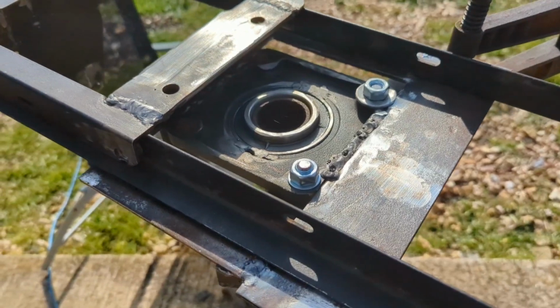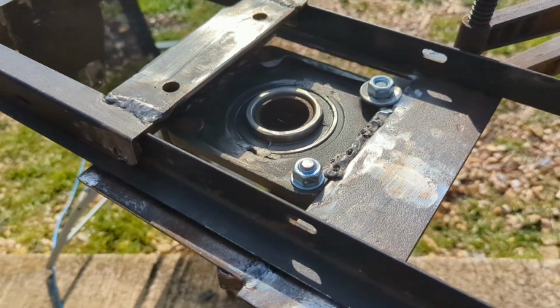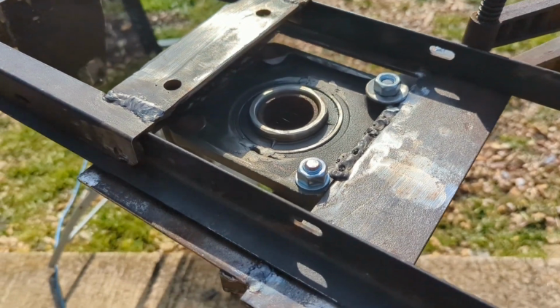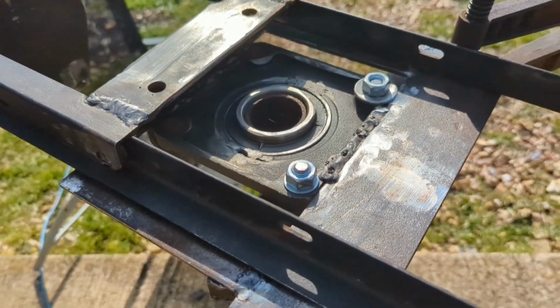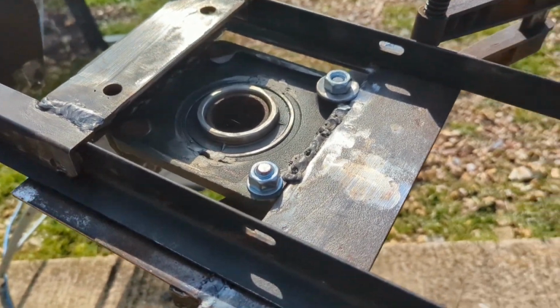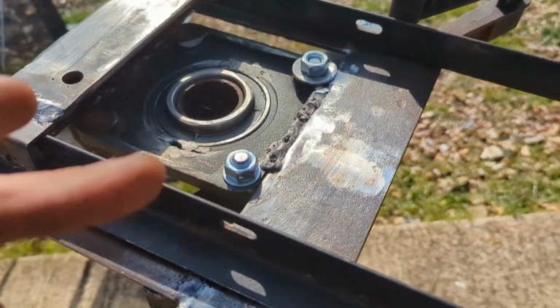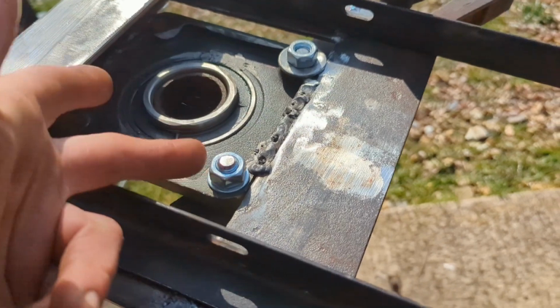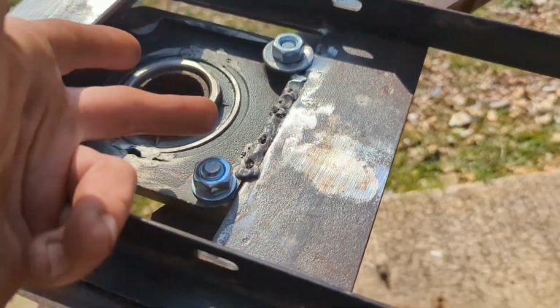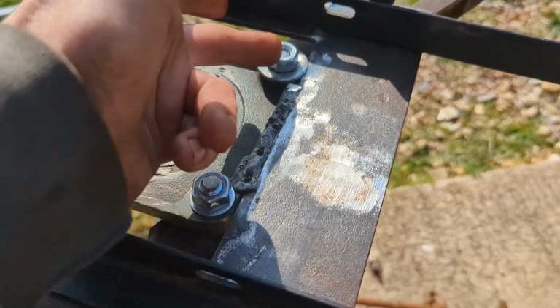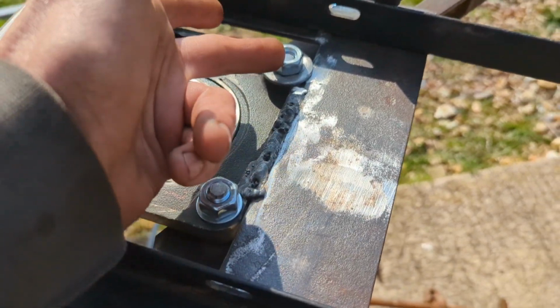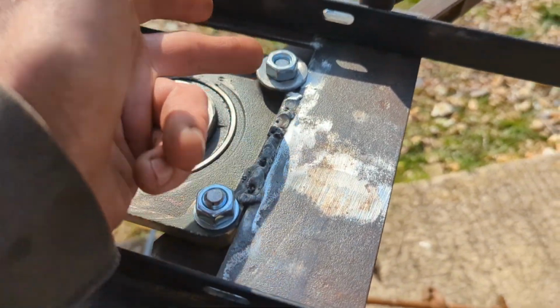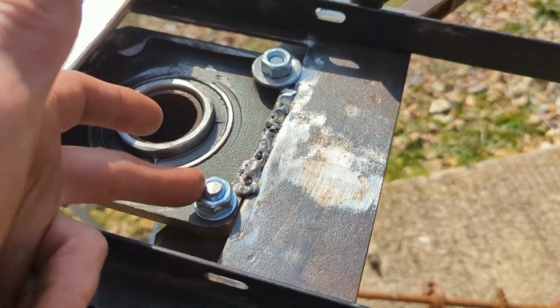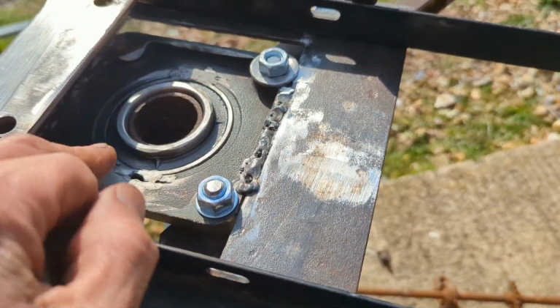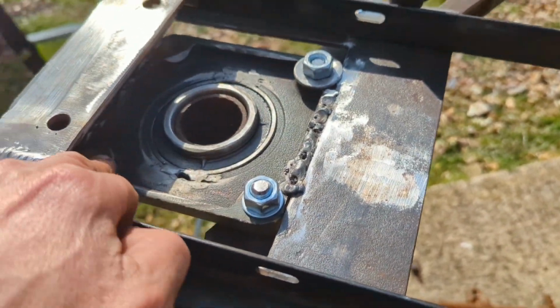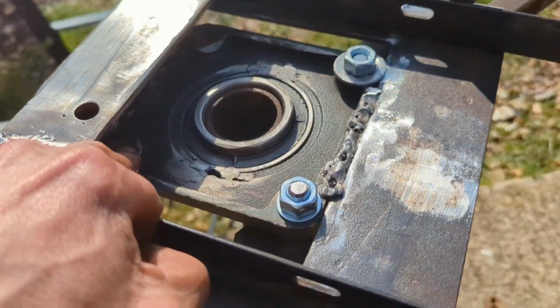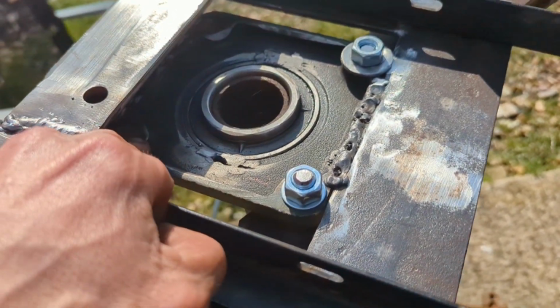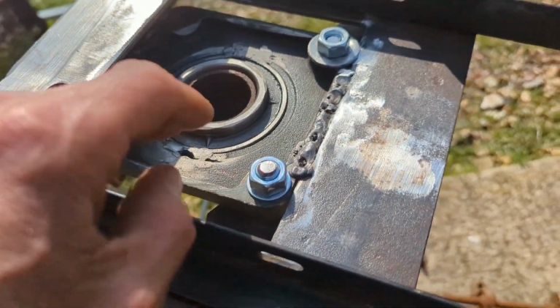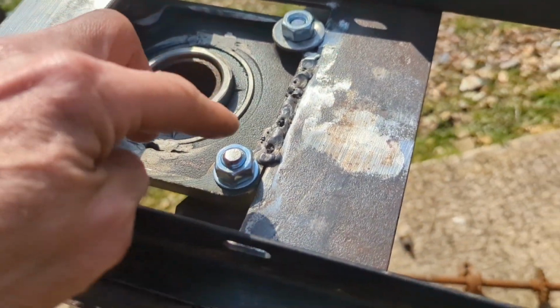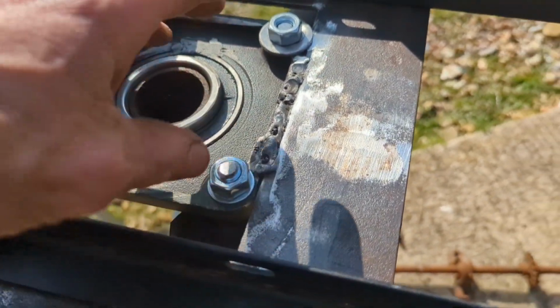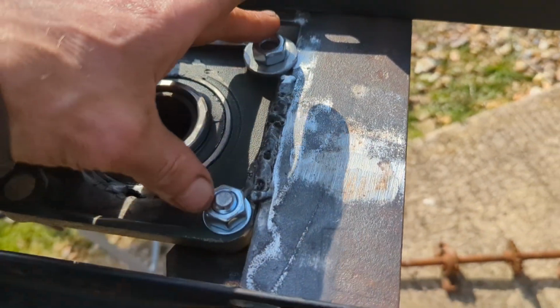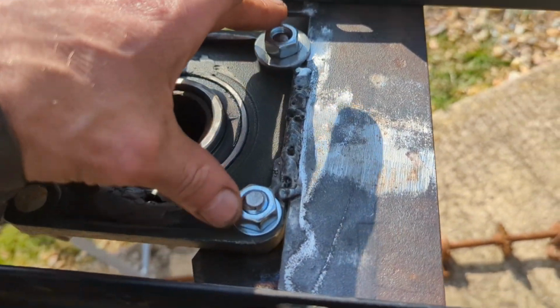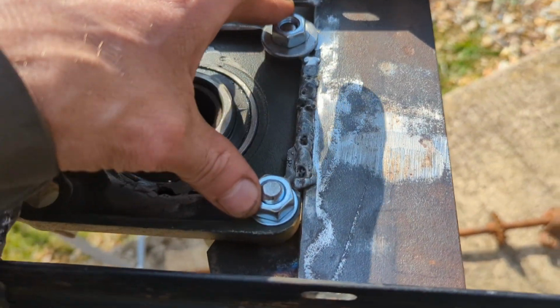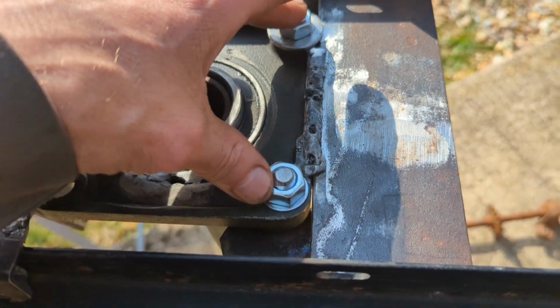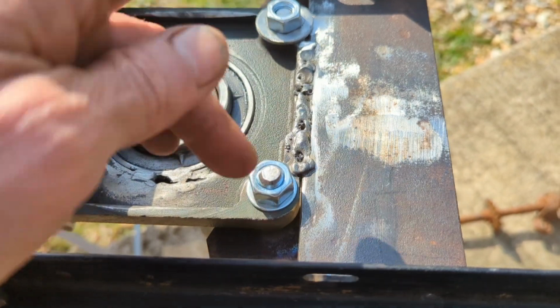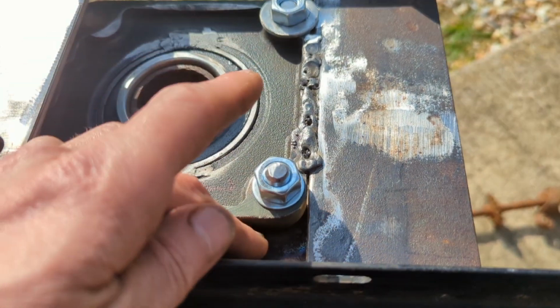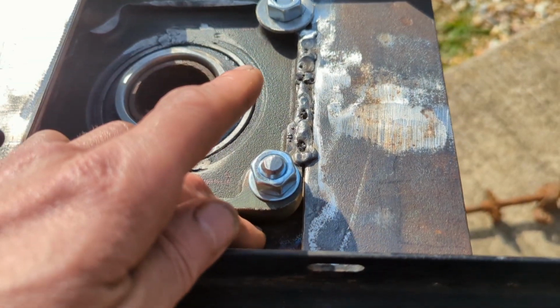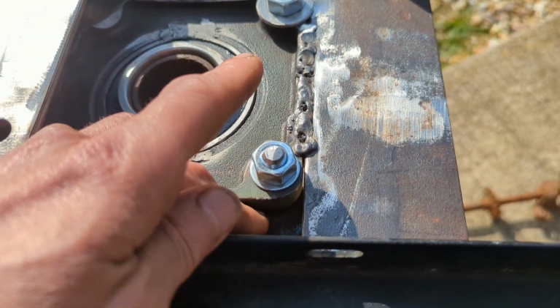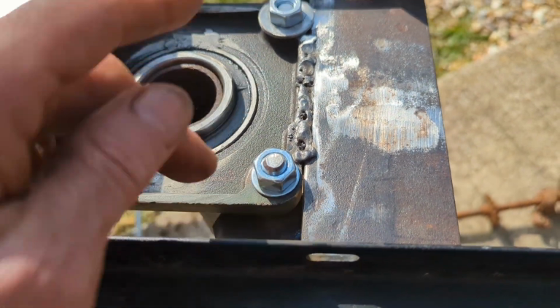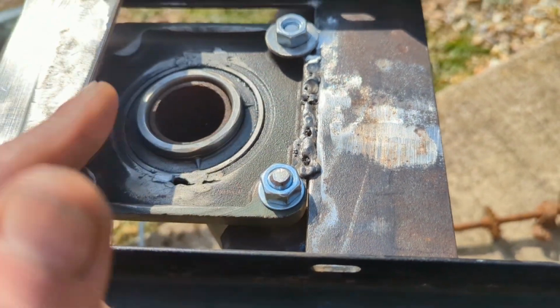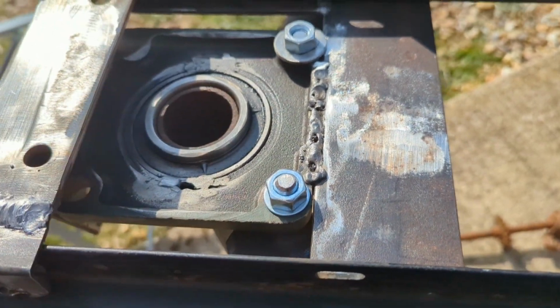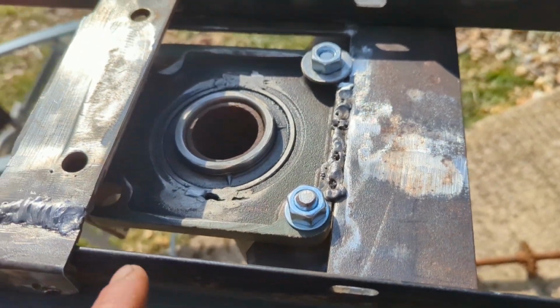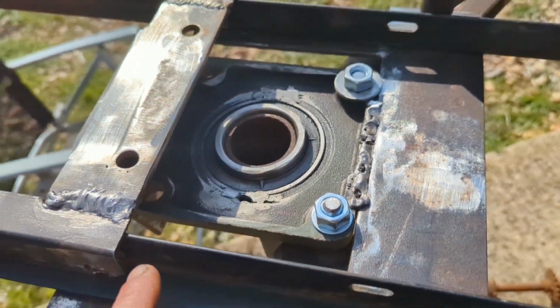Greetings YouTube, it's Easter Saturday. I've got a fair bit done on this. I've got to do the front — just a reminder — put these bolts in and welded some plates to it. I'll show you what it looks like in a minute.